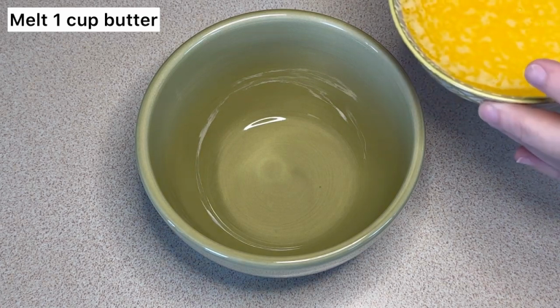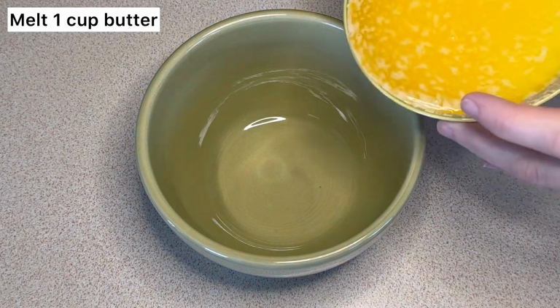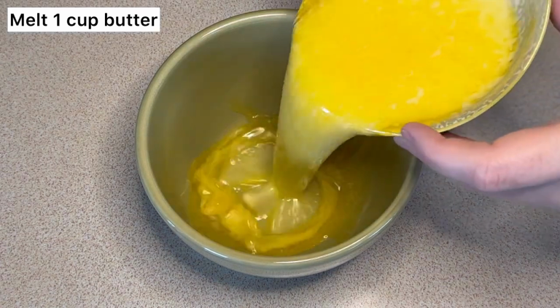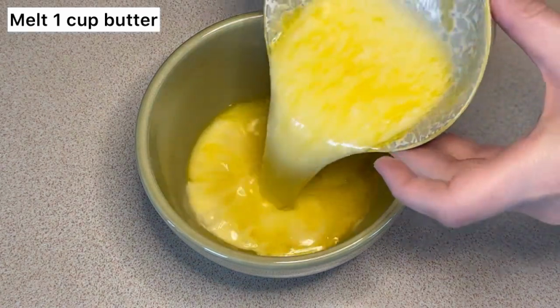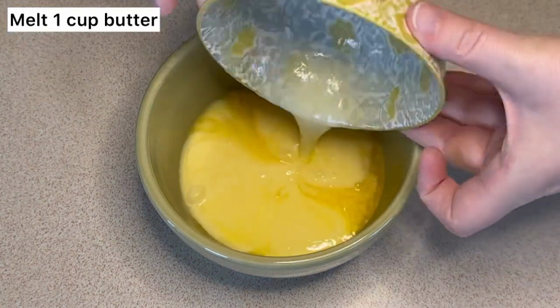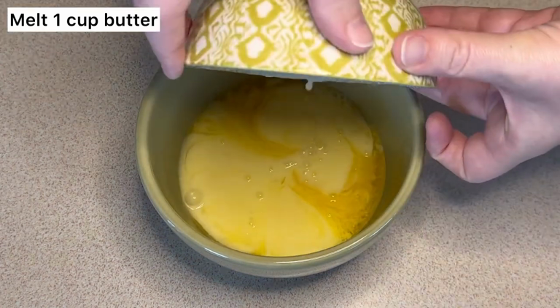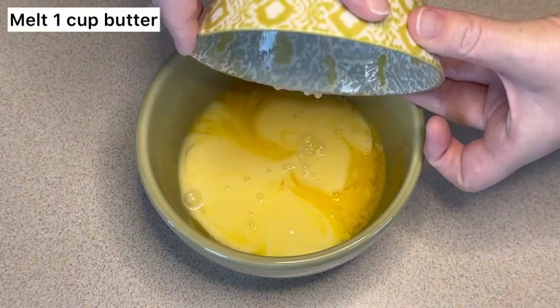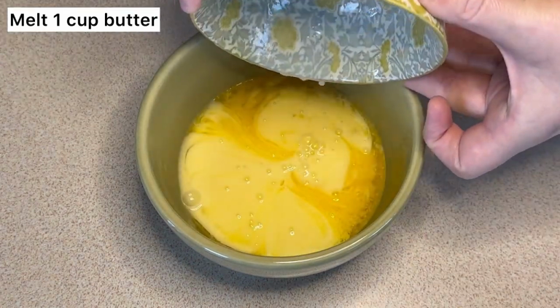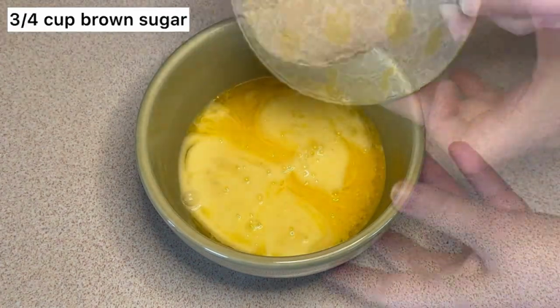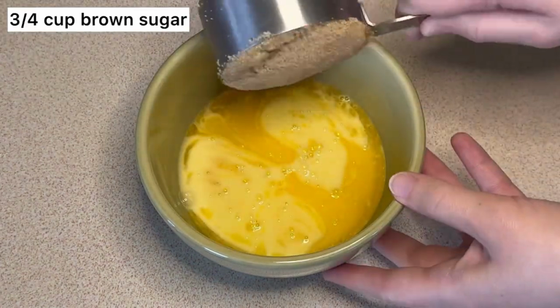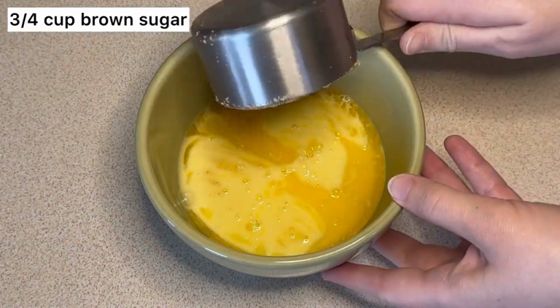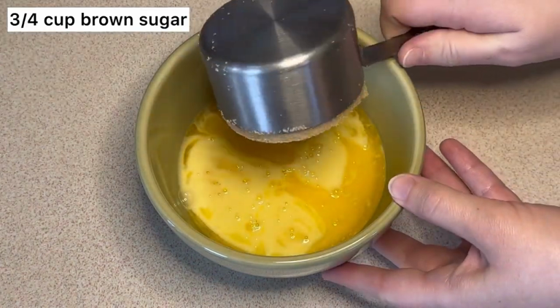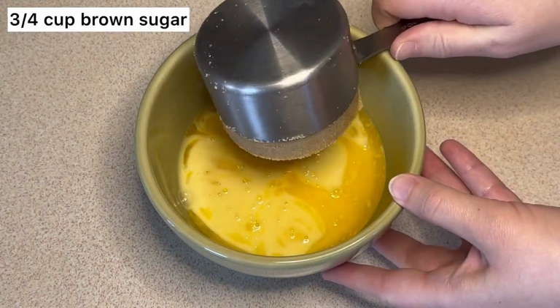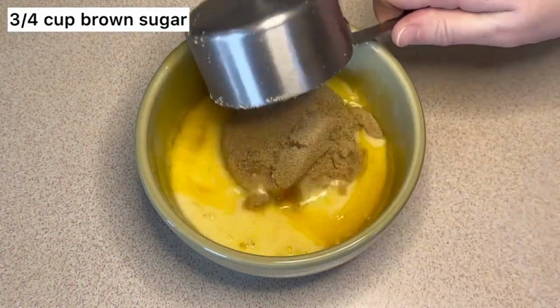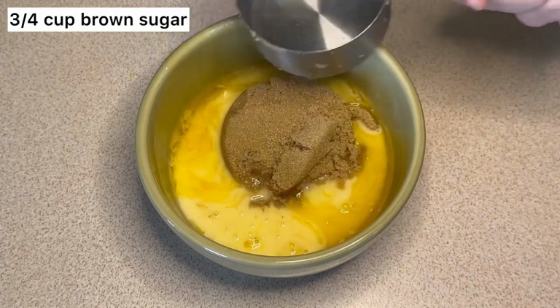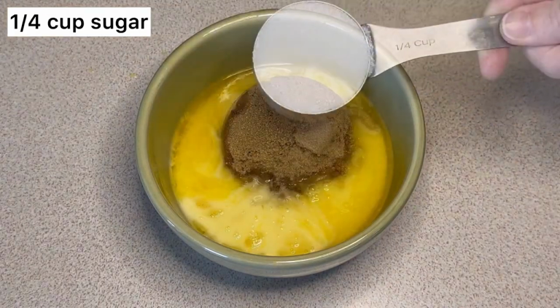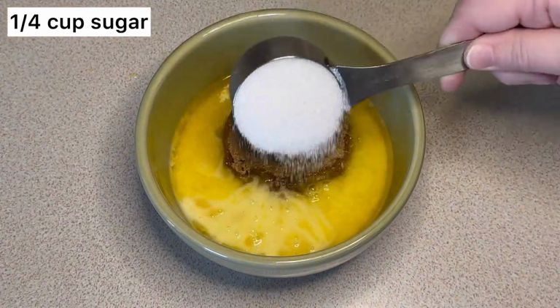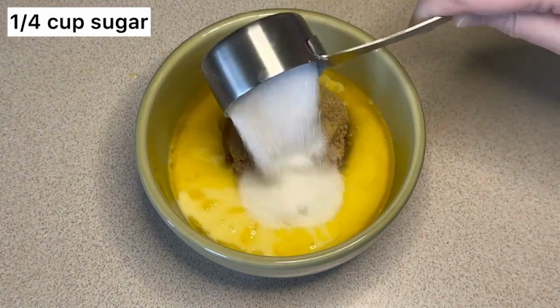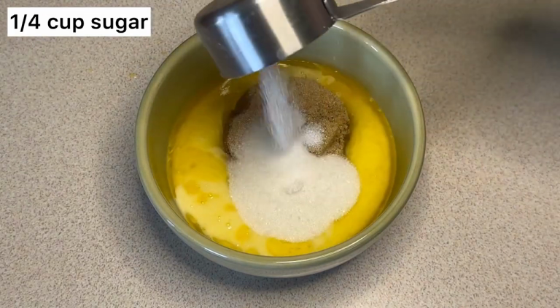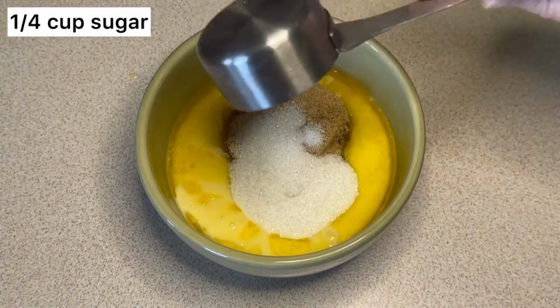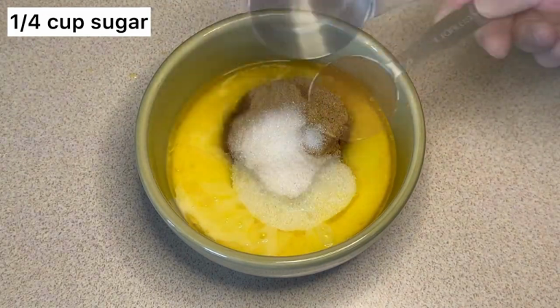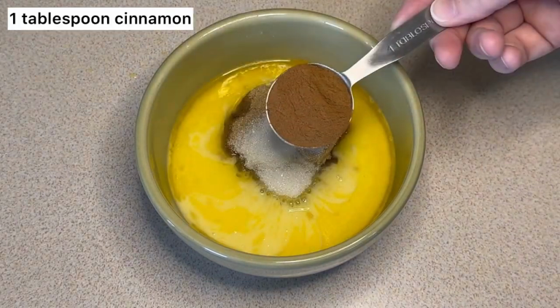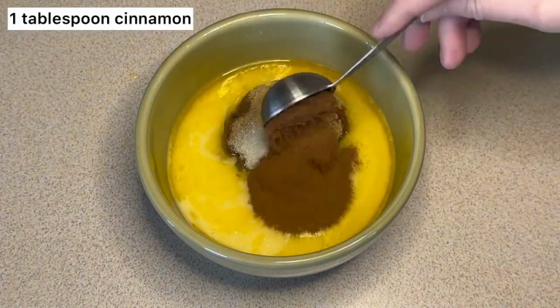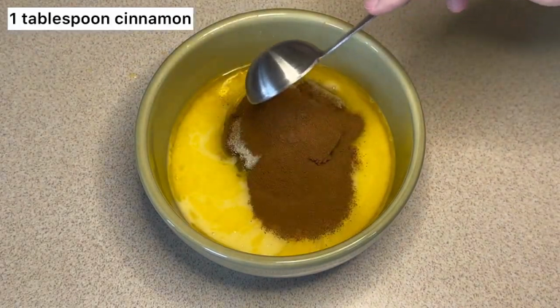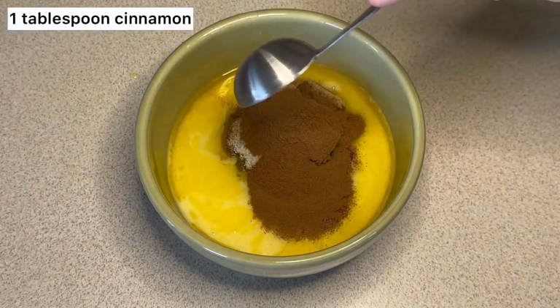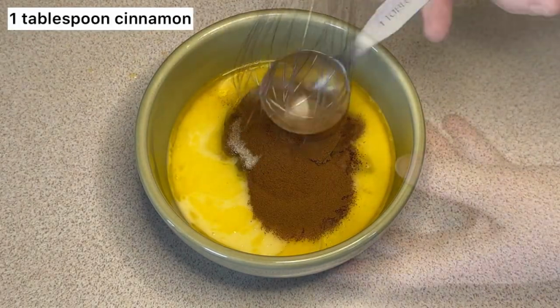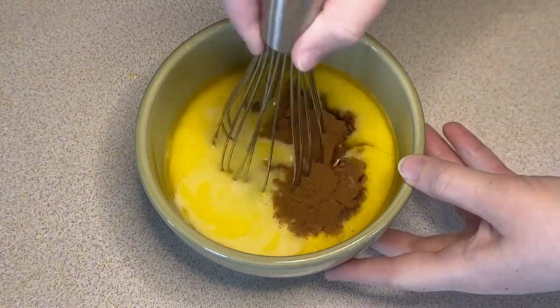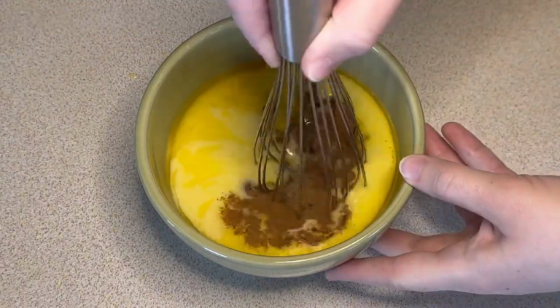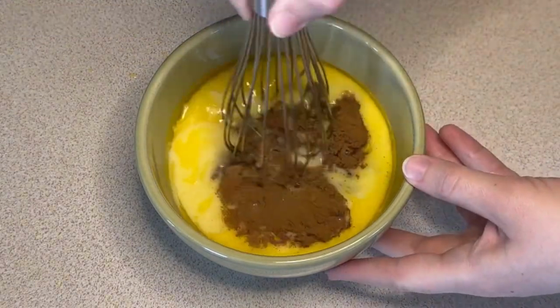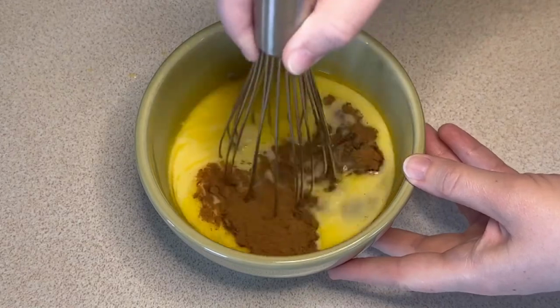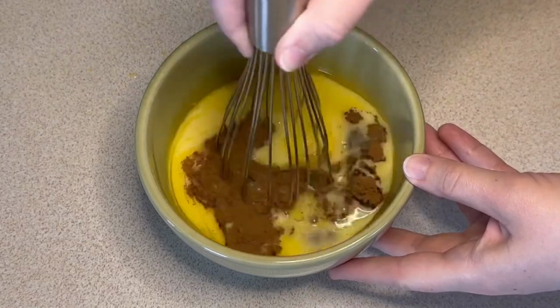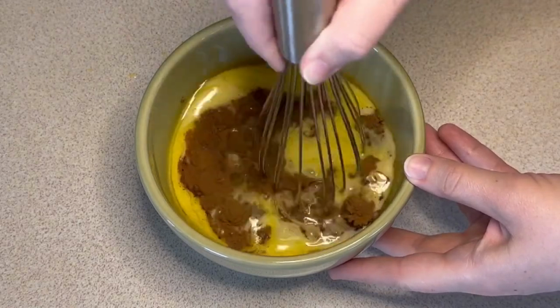First you're going to melt a cup of butter and place it into a bowl along with three-fourths cup of brown sugar, a fourth cup of sugar, and a tablespoon of cinnamon, then you're going to whisk that together.